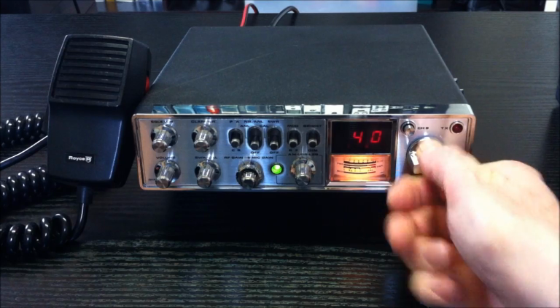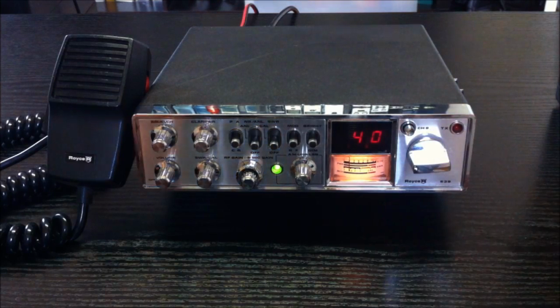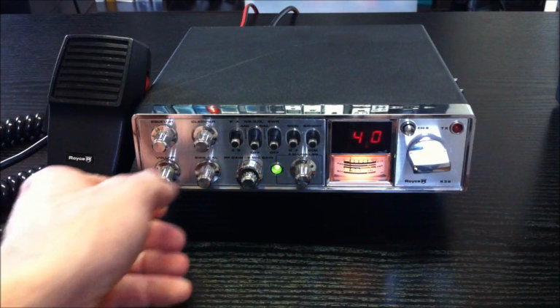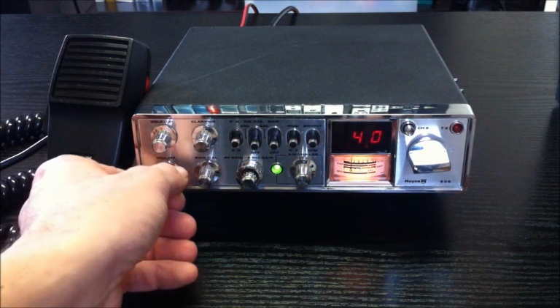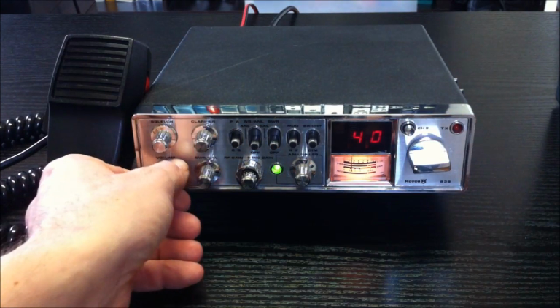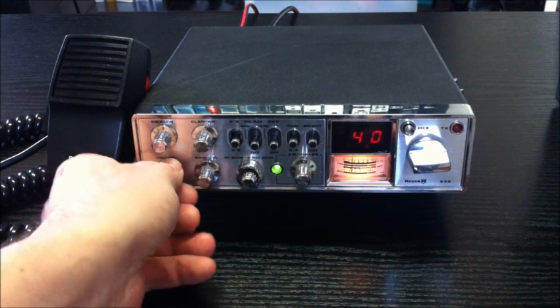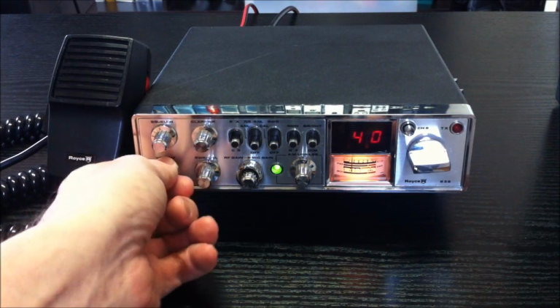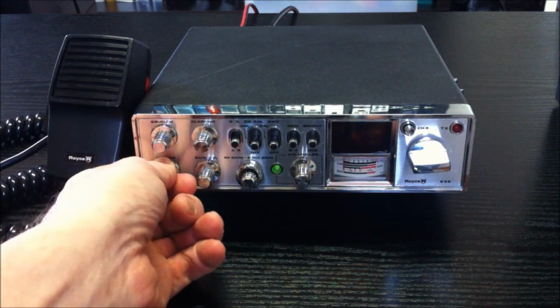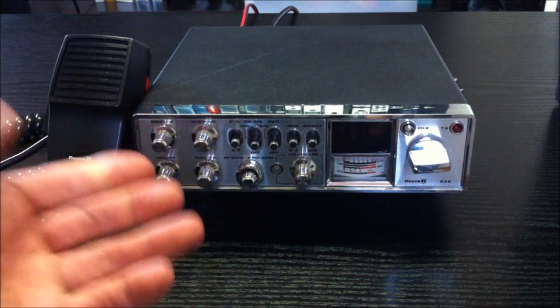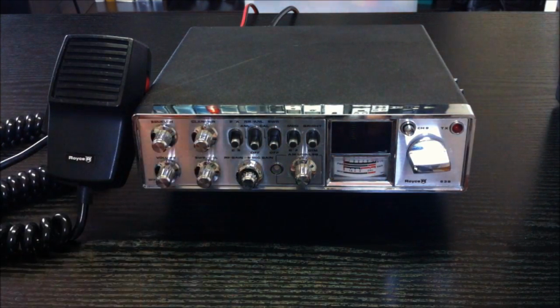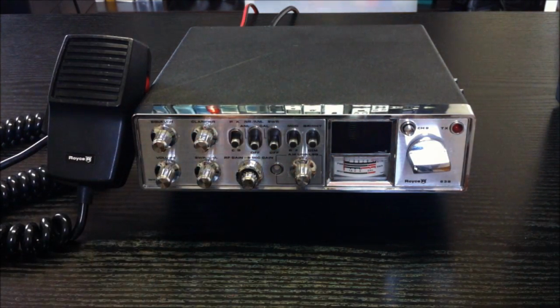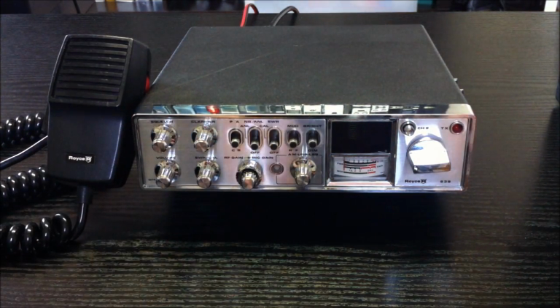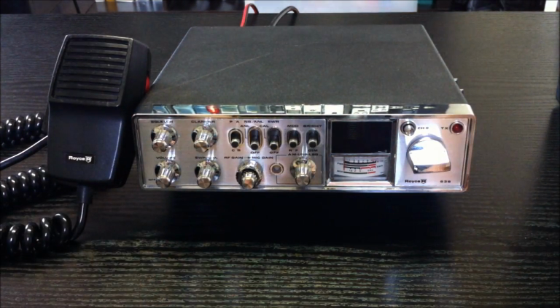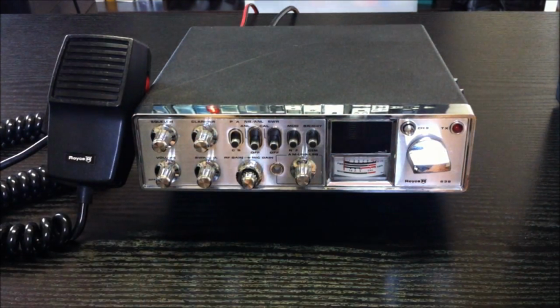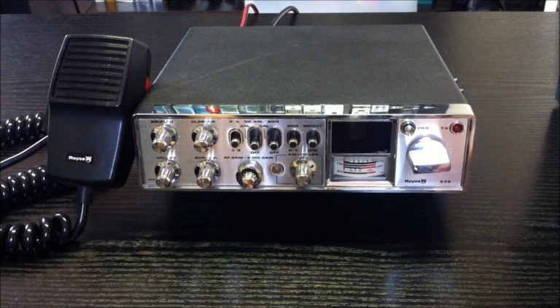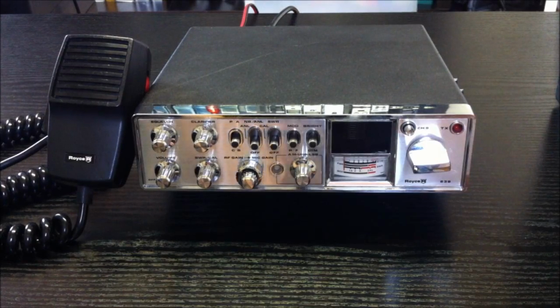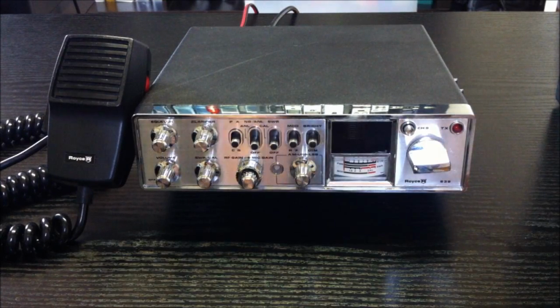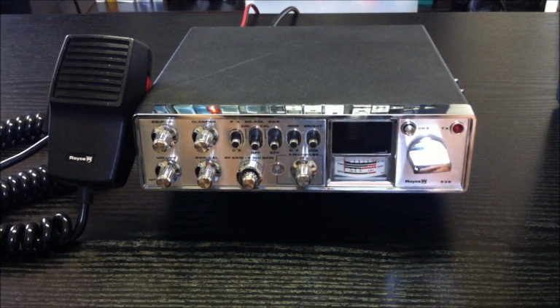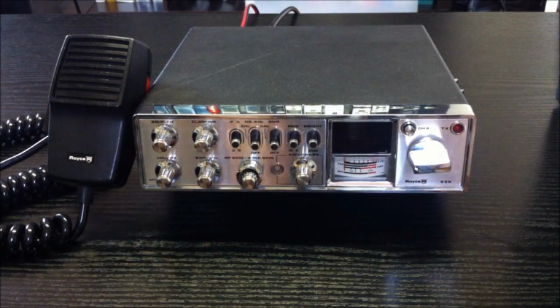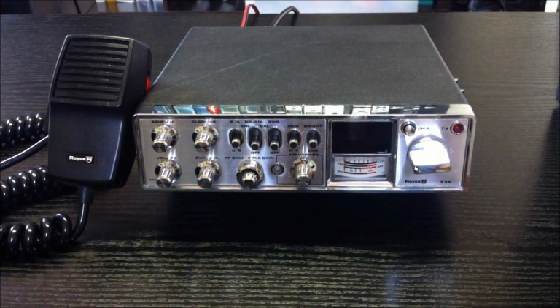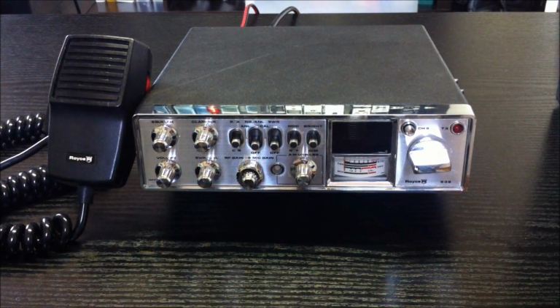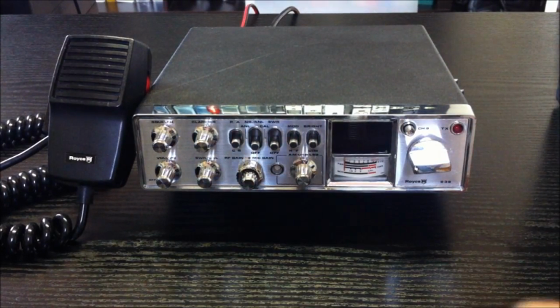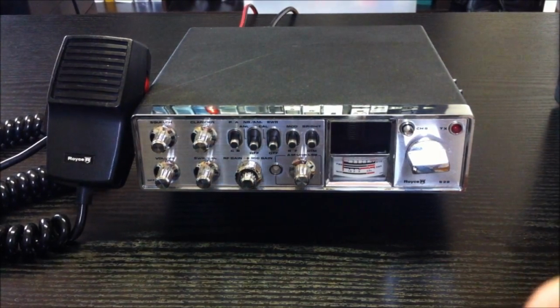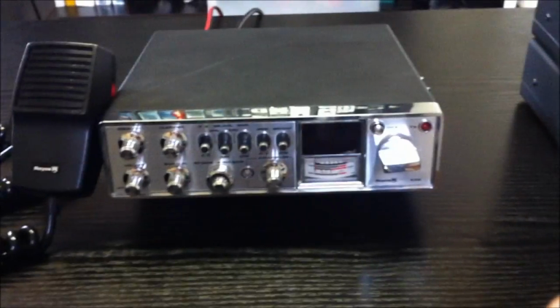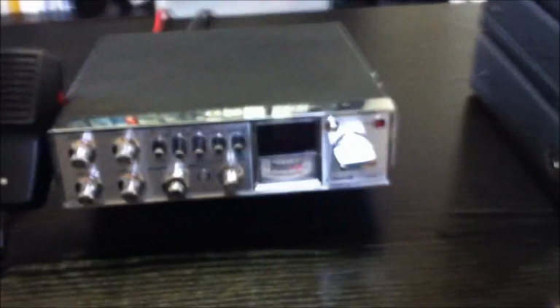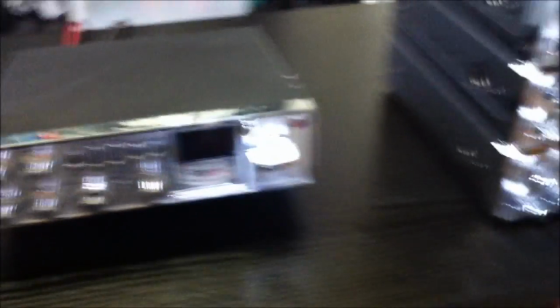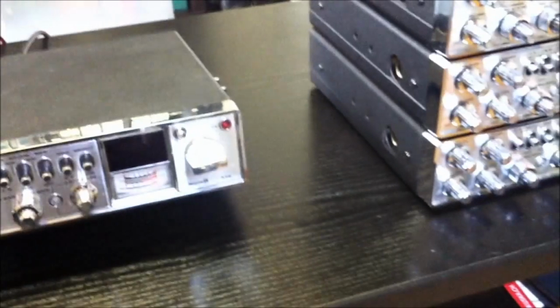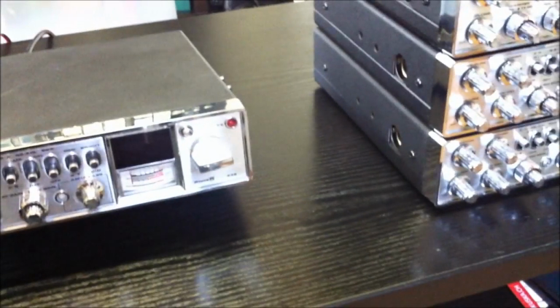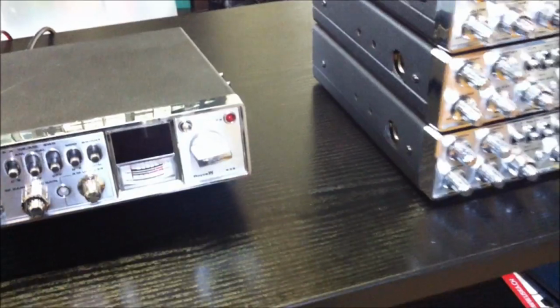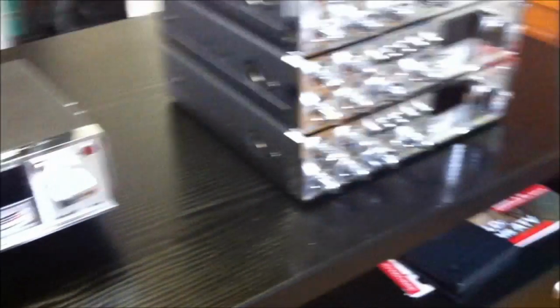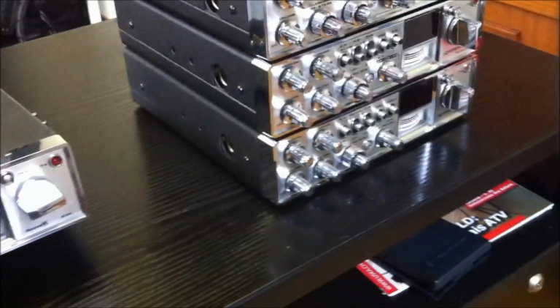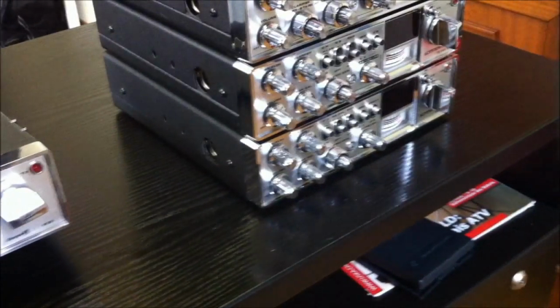It's a very famous transceiver — this is the original here. And now we can see the clones — big clones.